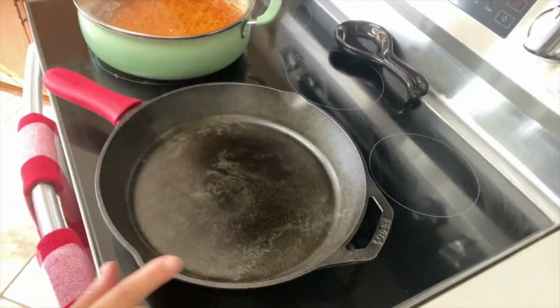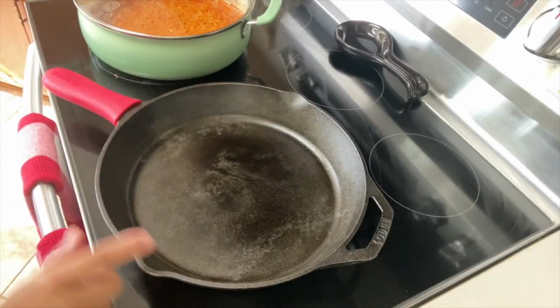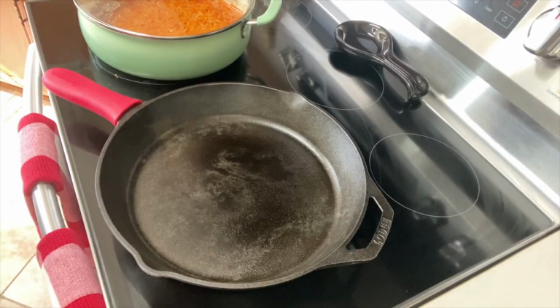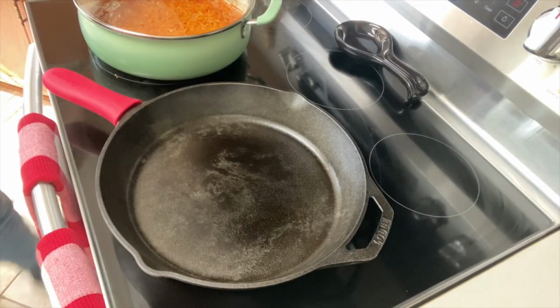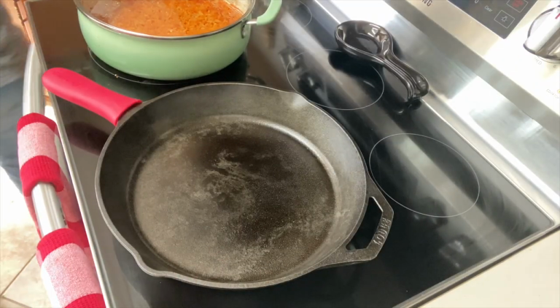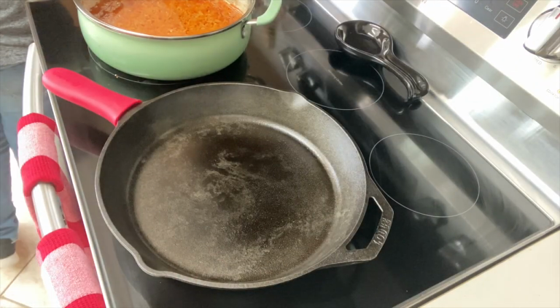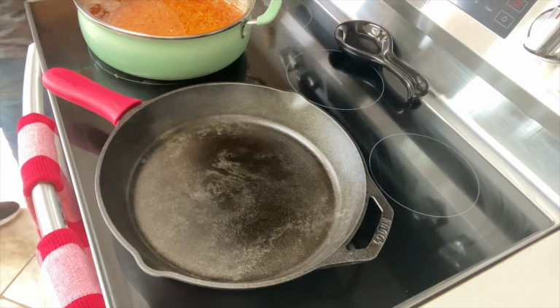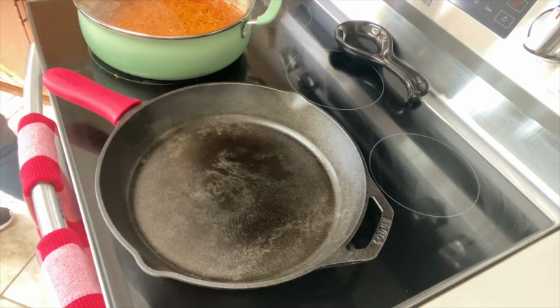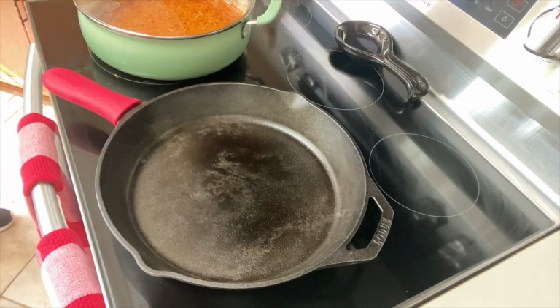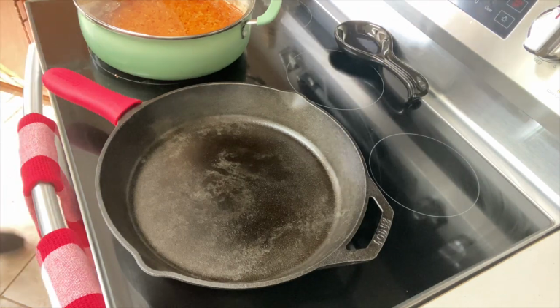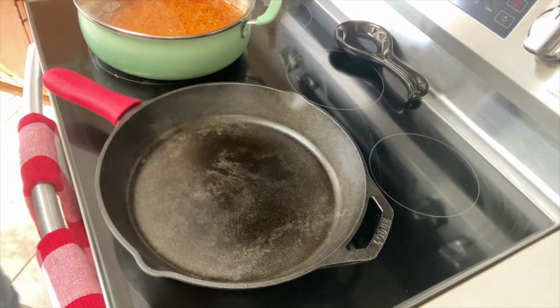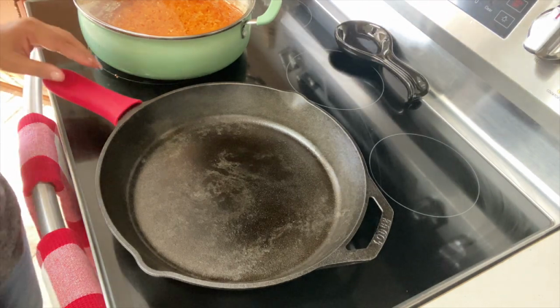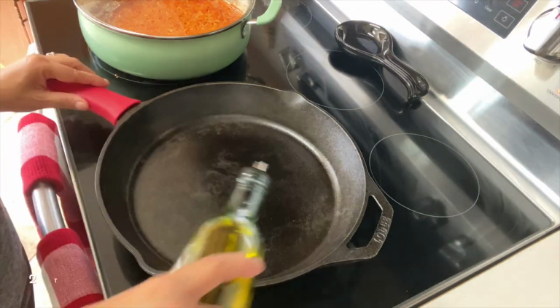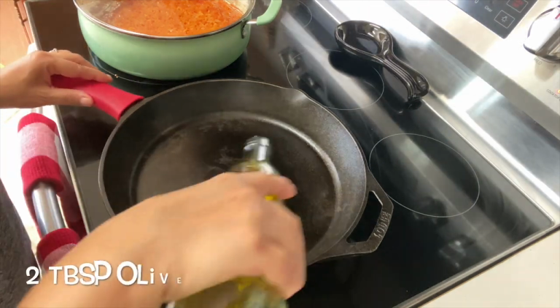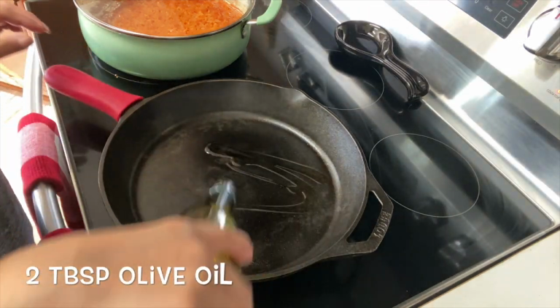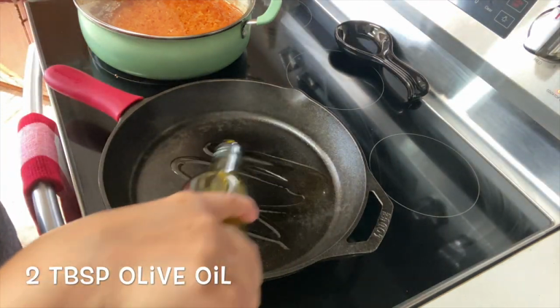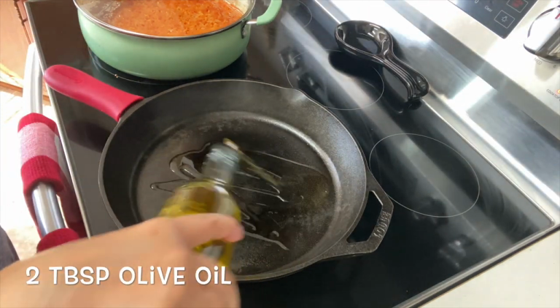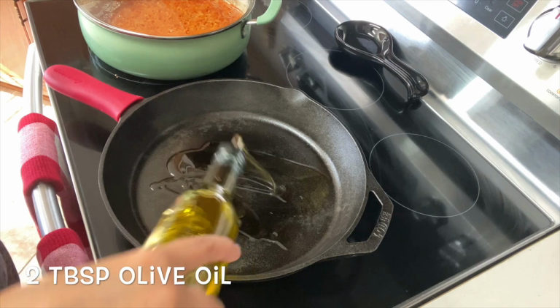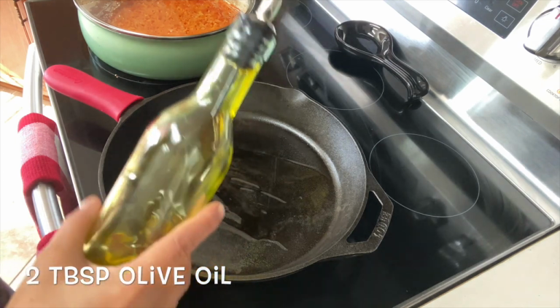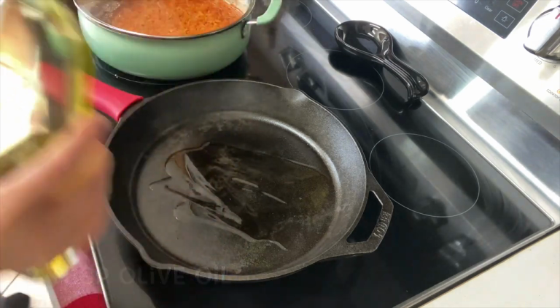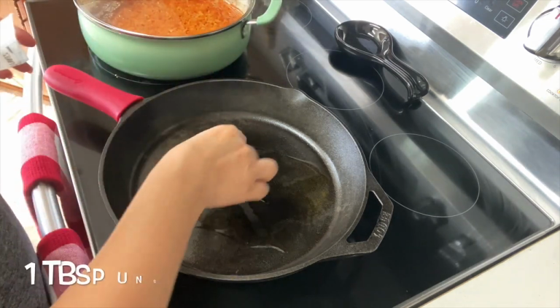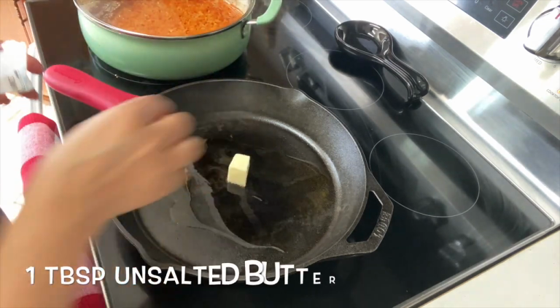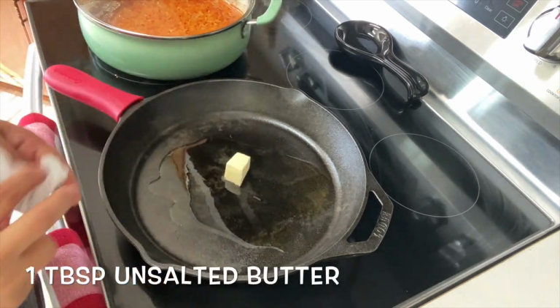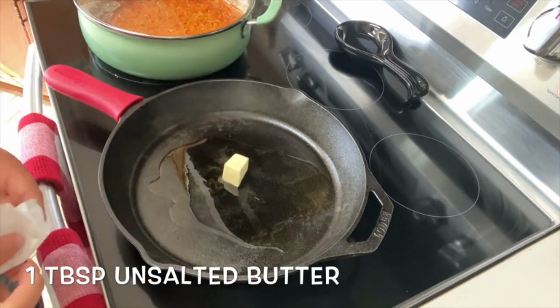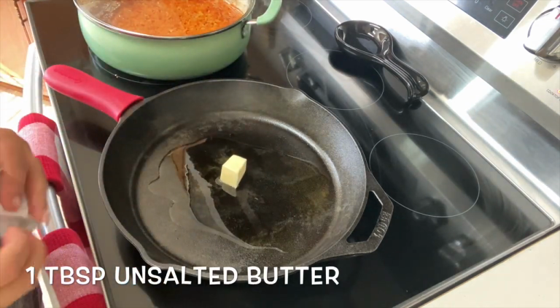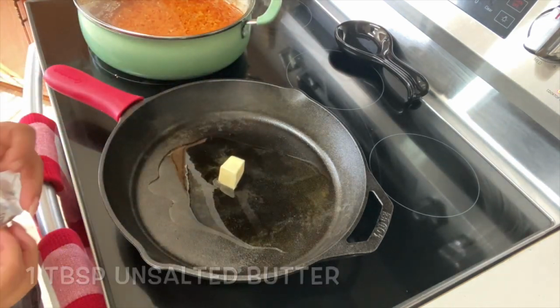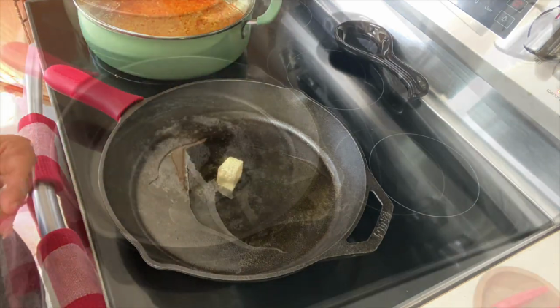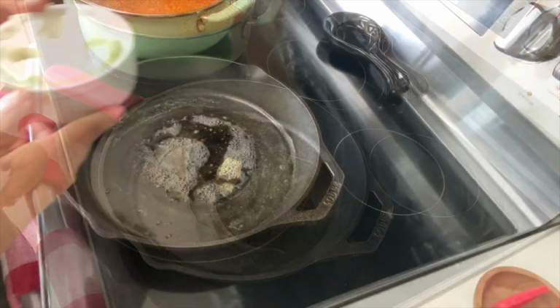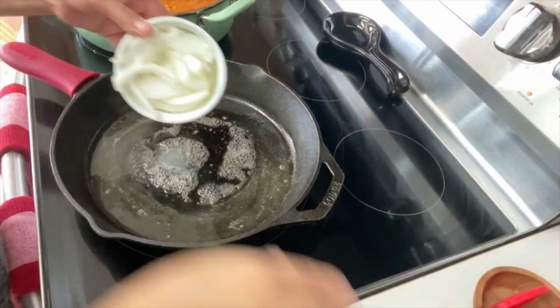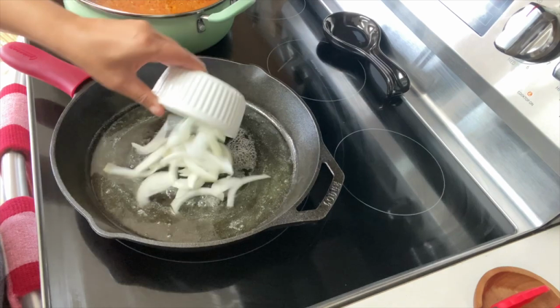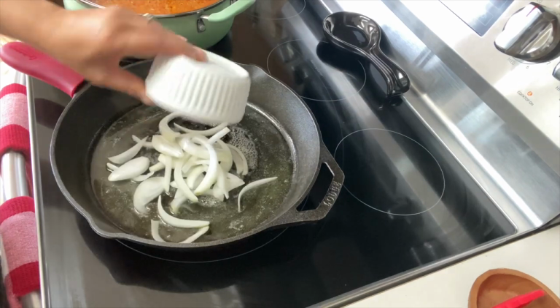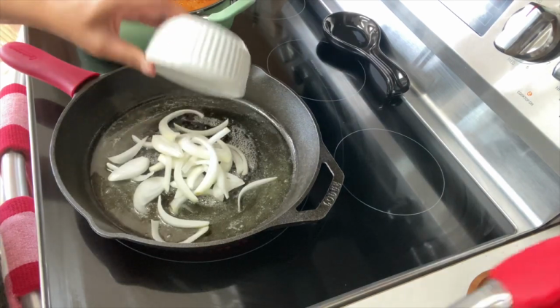Making fajitas on a cast iron skillet works really well, so if you have one, I recommend you use it. Starting at medium heat, add two tablespoons of oil and one tablespoon of unsalted butter.